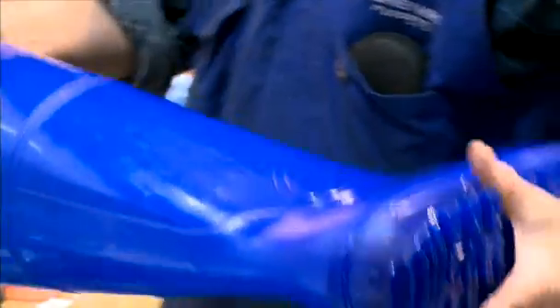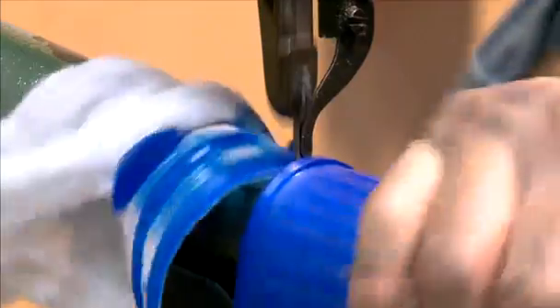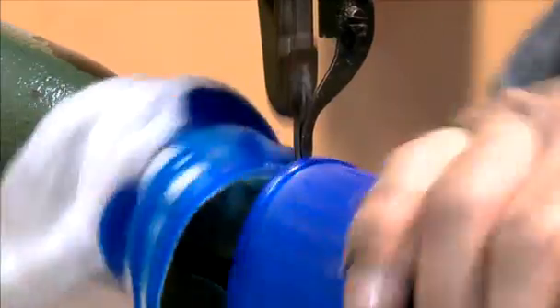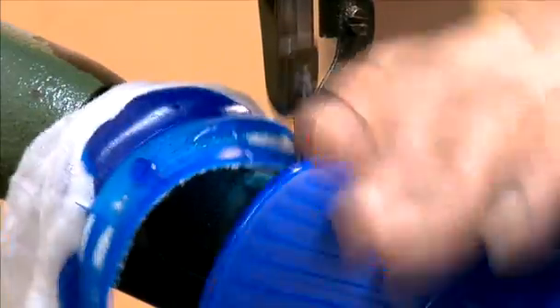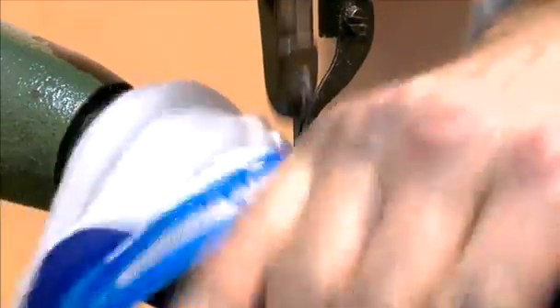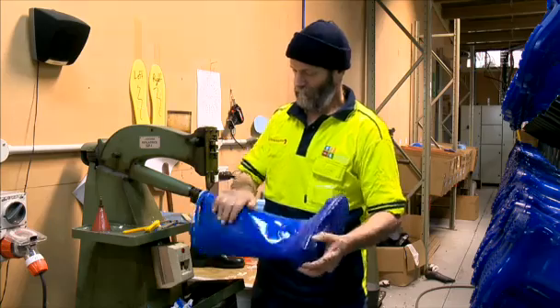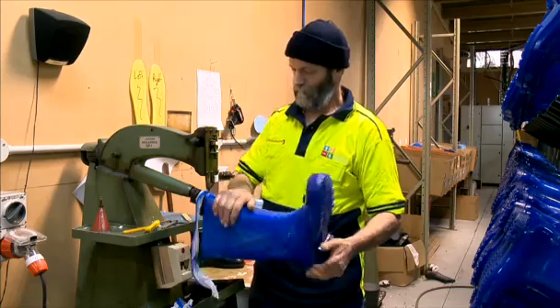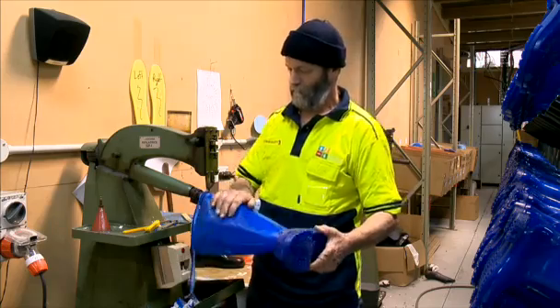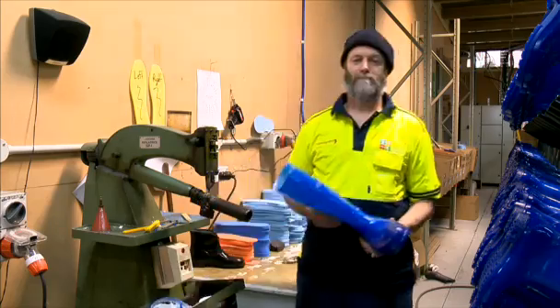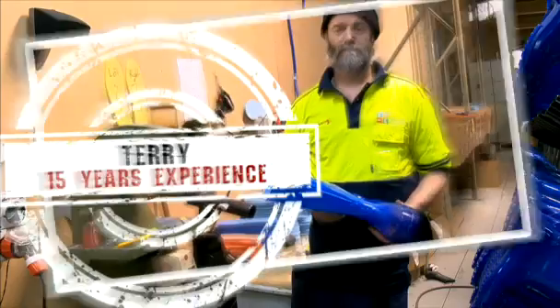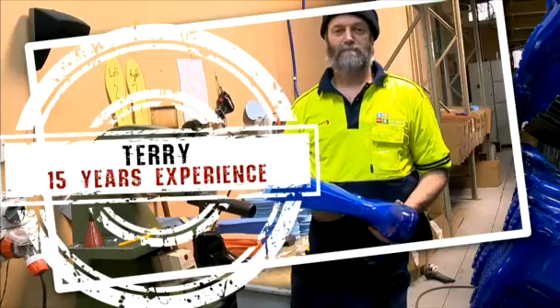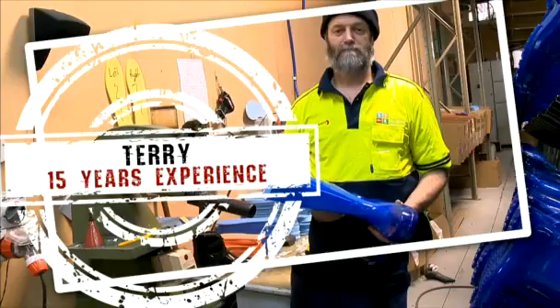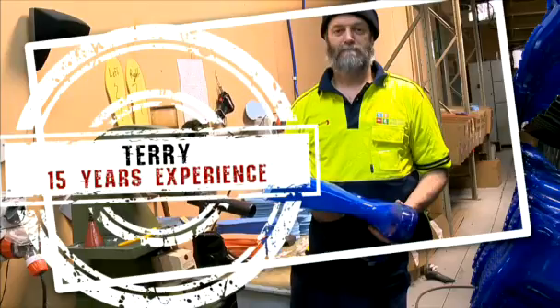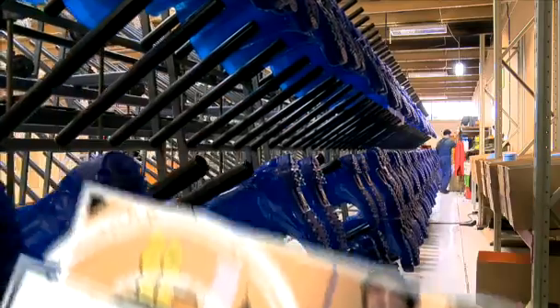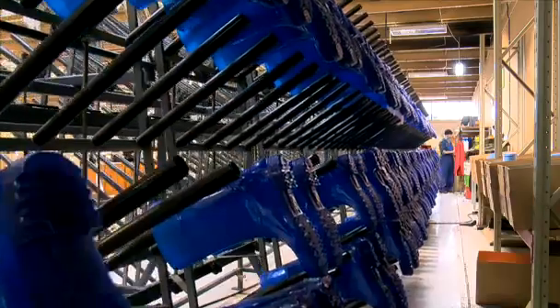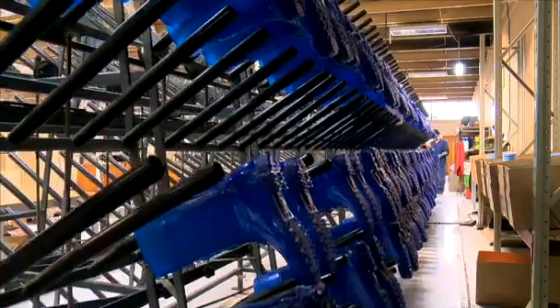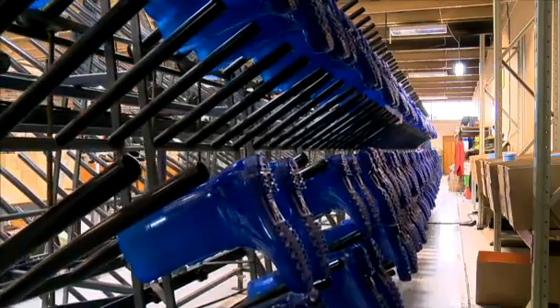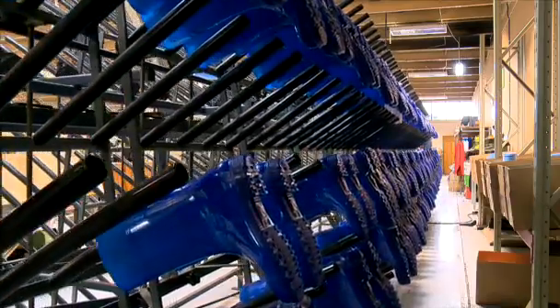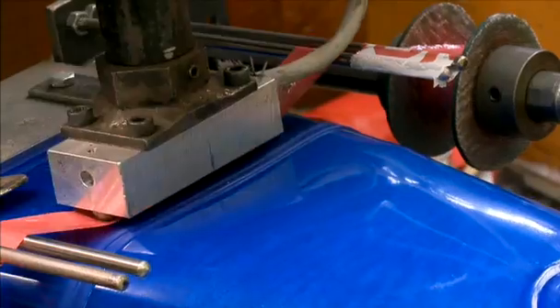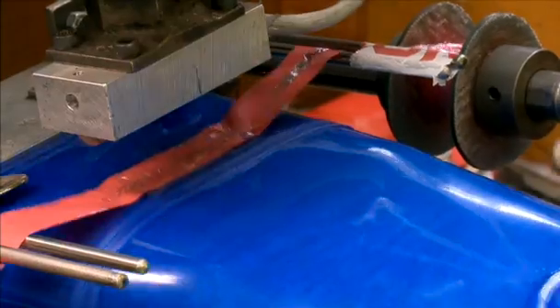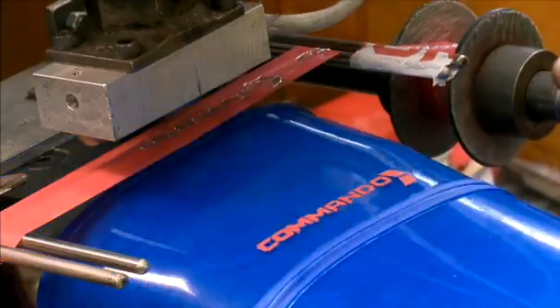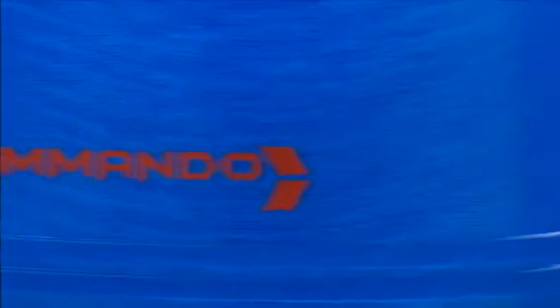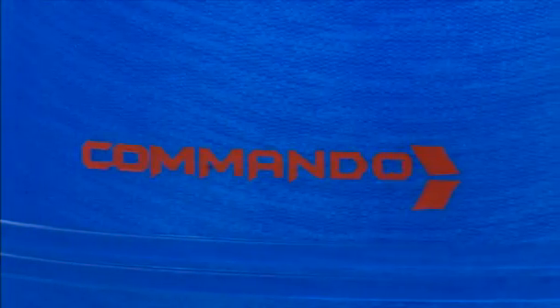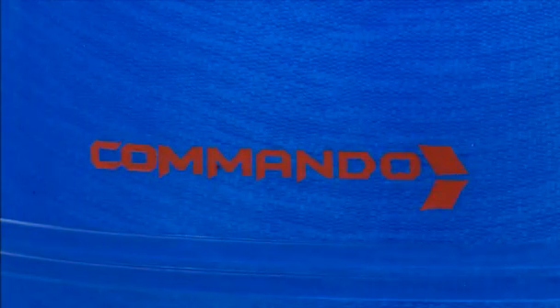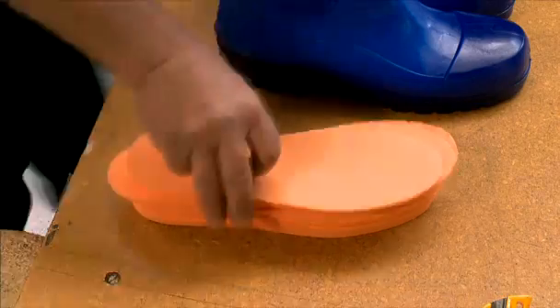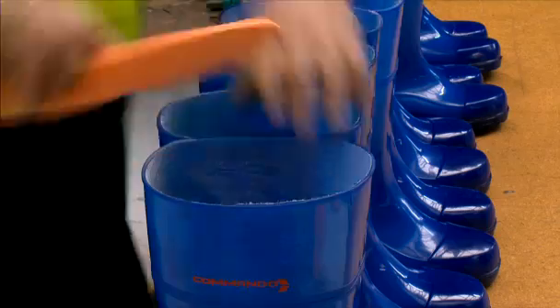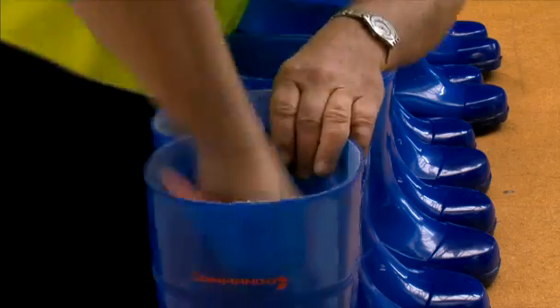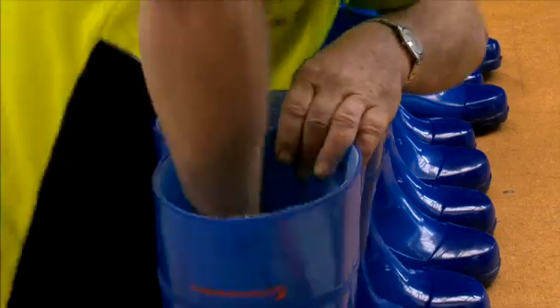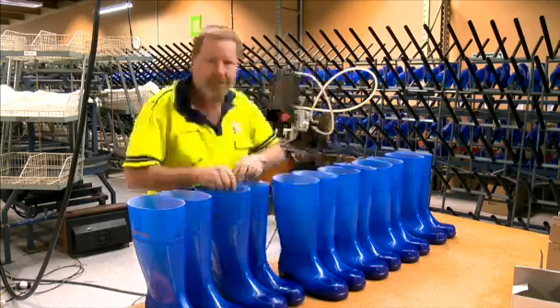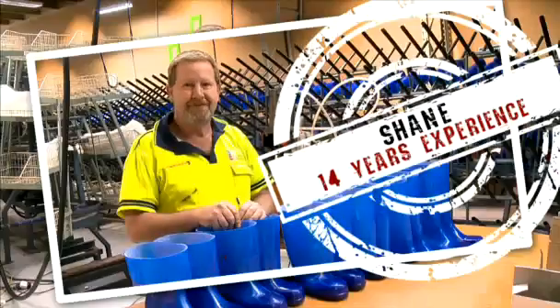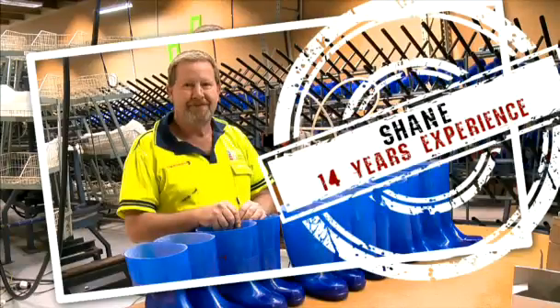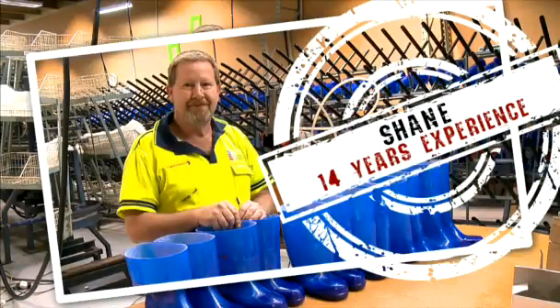The boots are then trimmed and inspected to the highest degree. They are then cooled off on this drying rack for four hours and branded with our logo. We then add the top quality inner soles before they are packed.